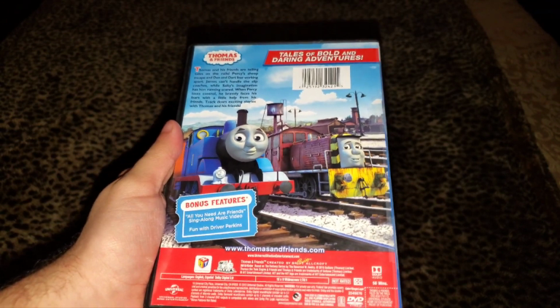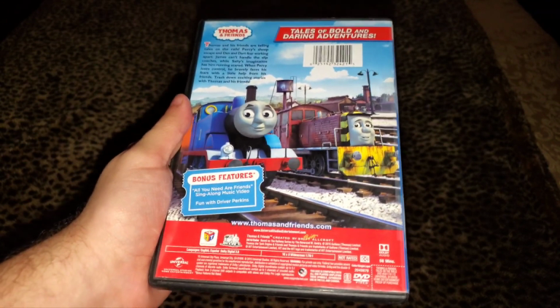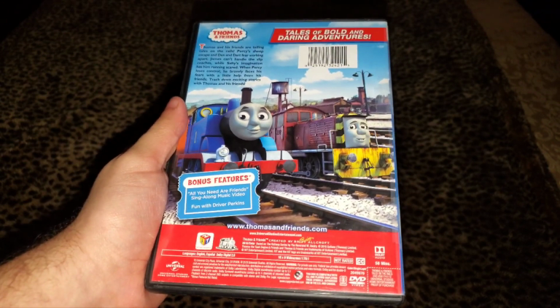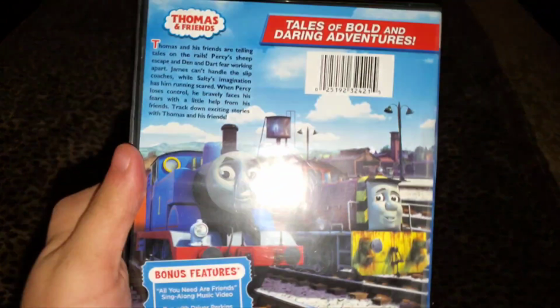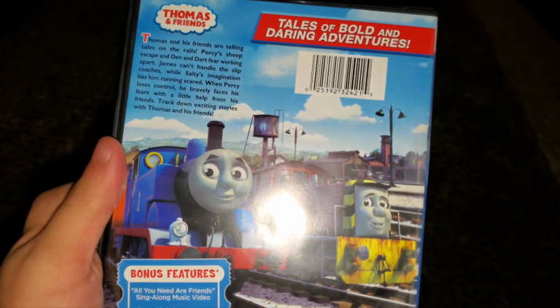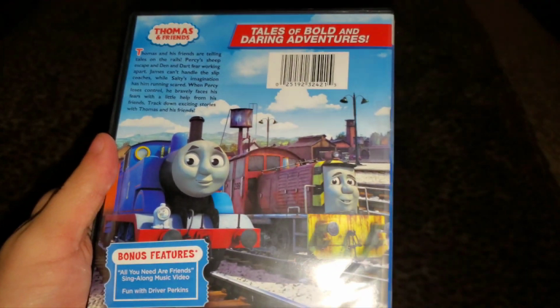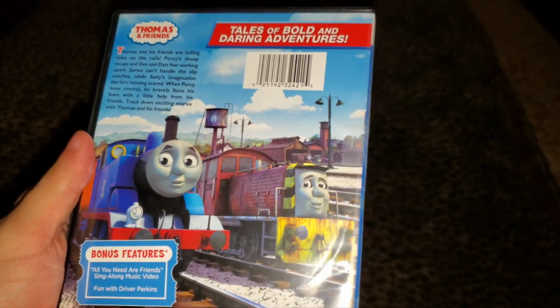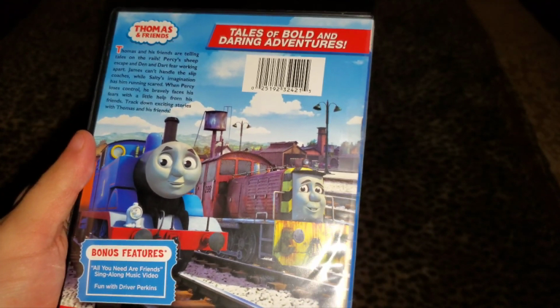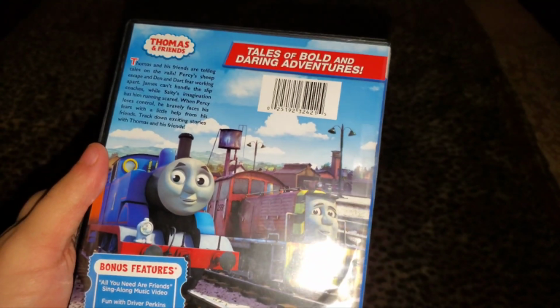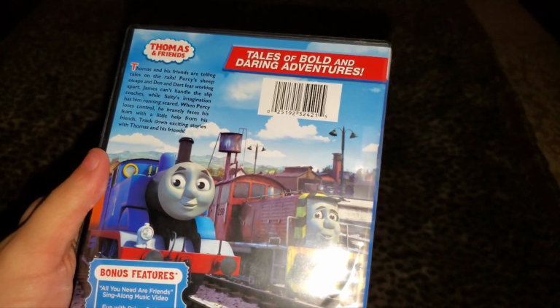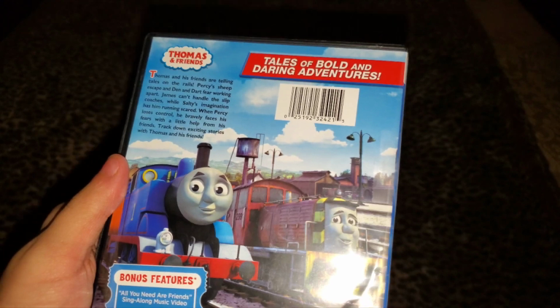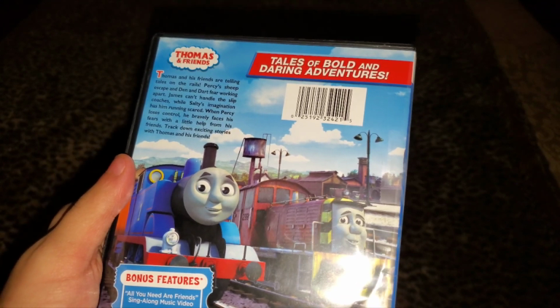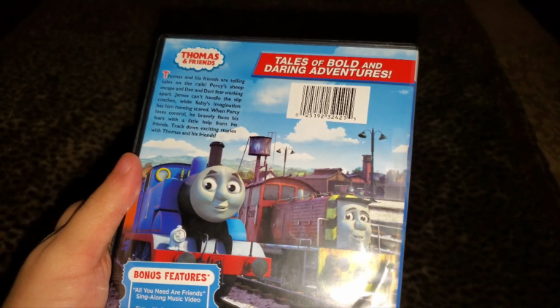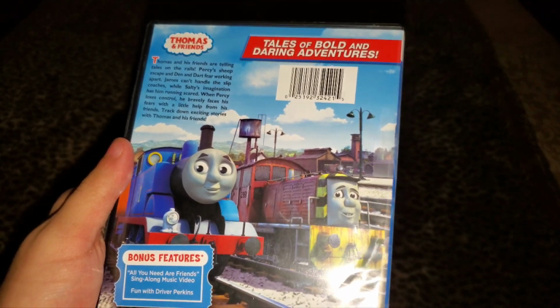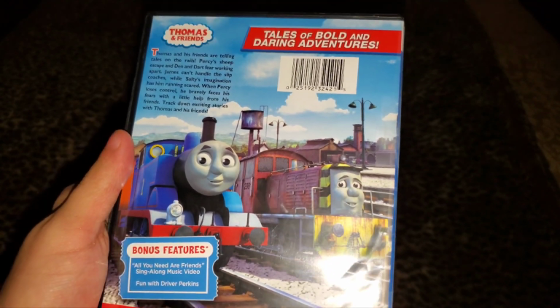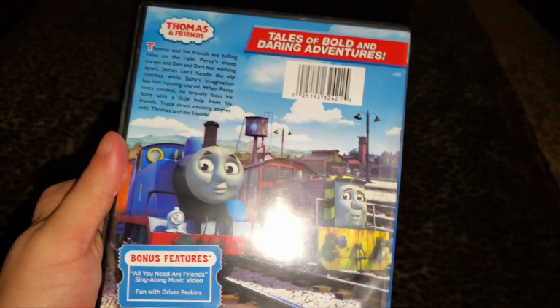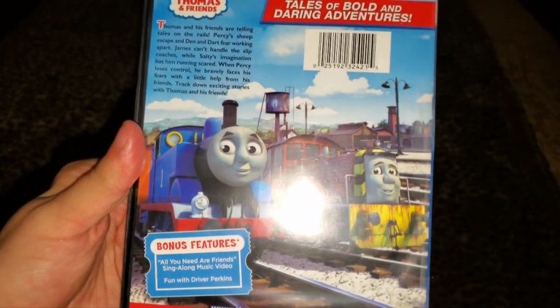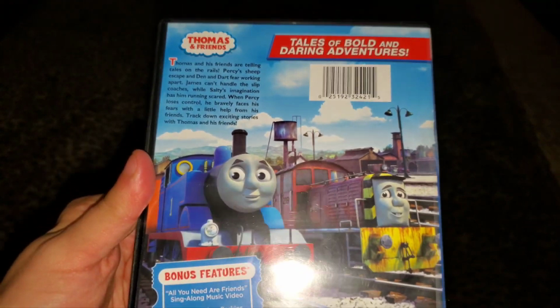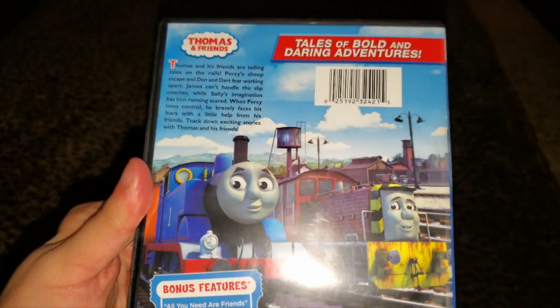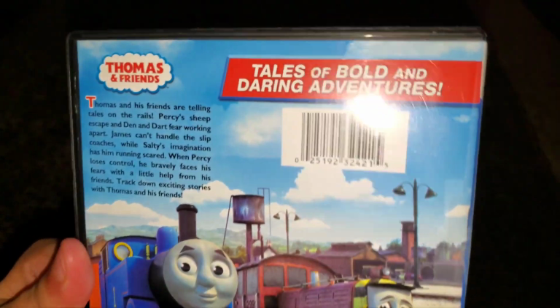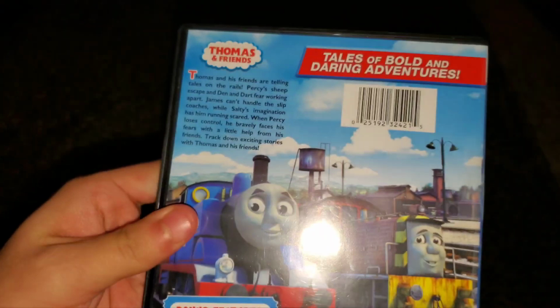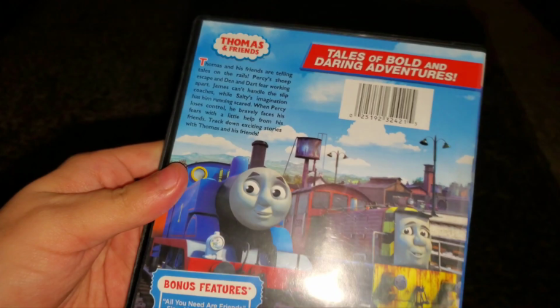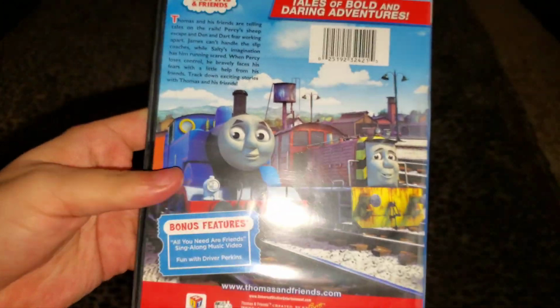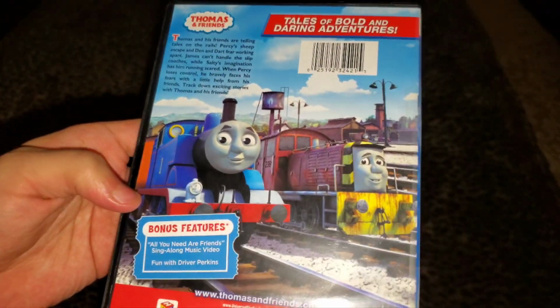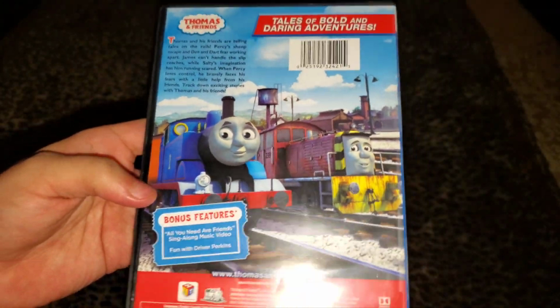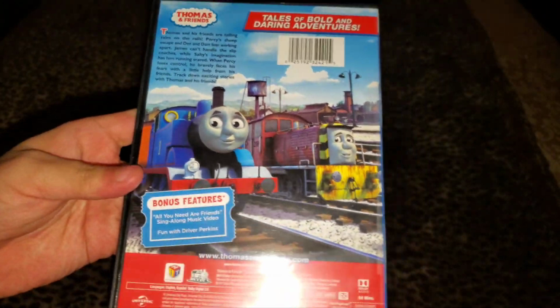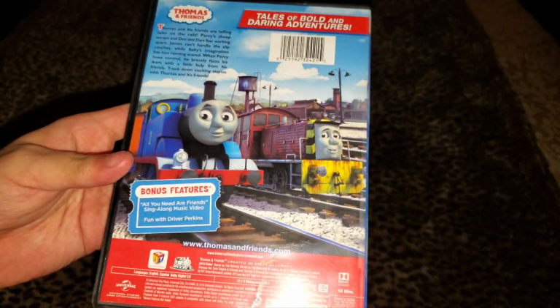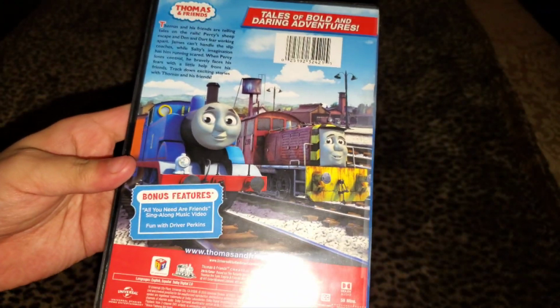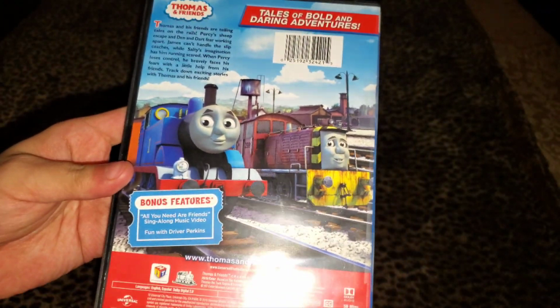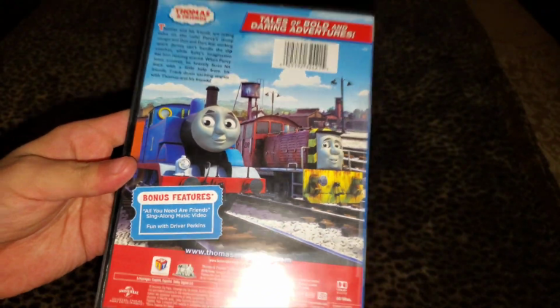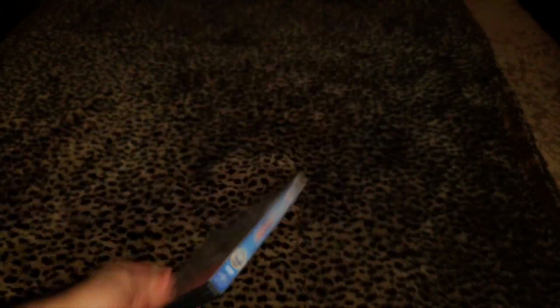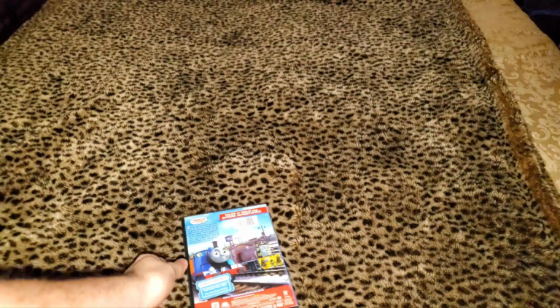Here's the back: Thomas and Friends logo, 'Tales of Bold and Daring Adventures' as your blurb, your barcode, and you got a picture of Thomas.